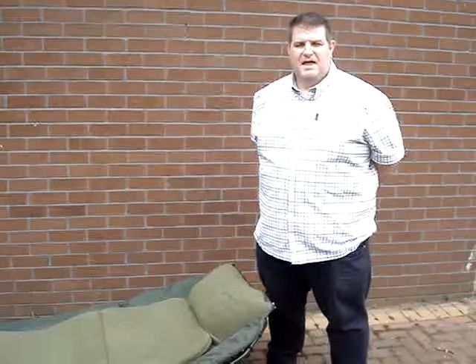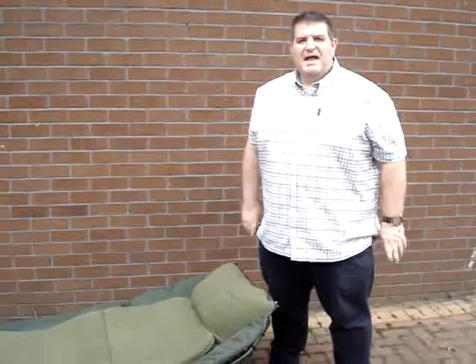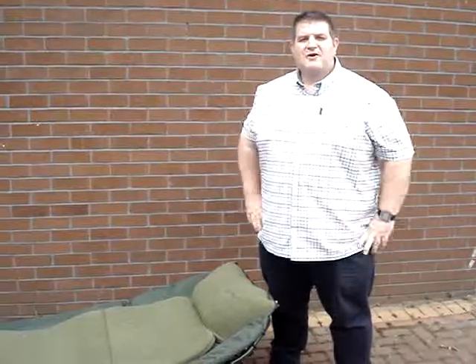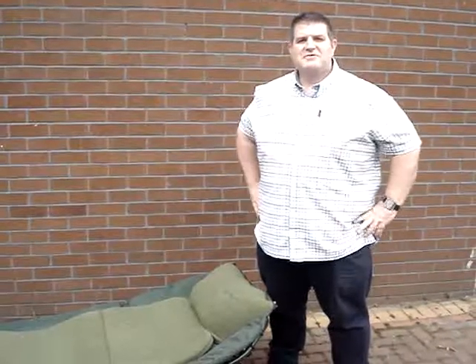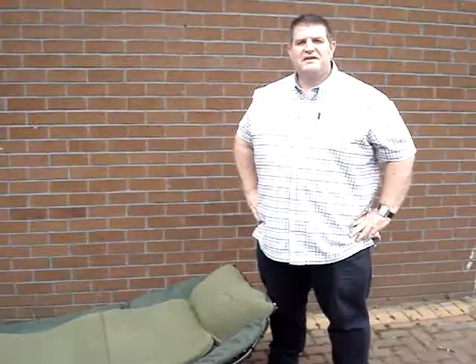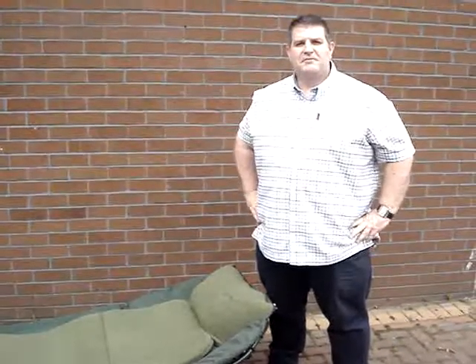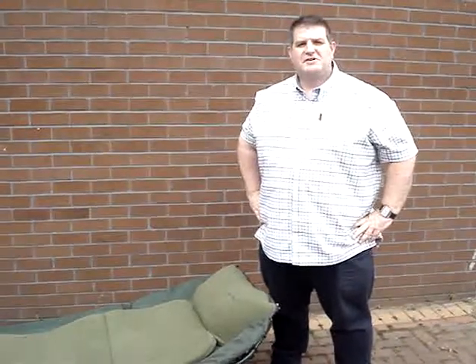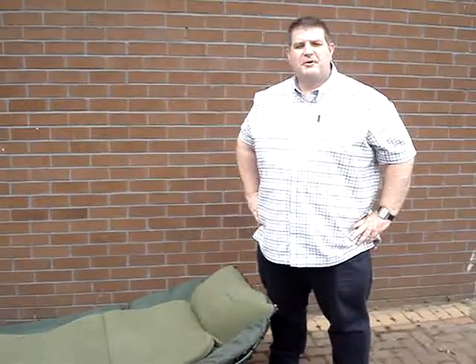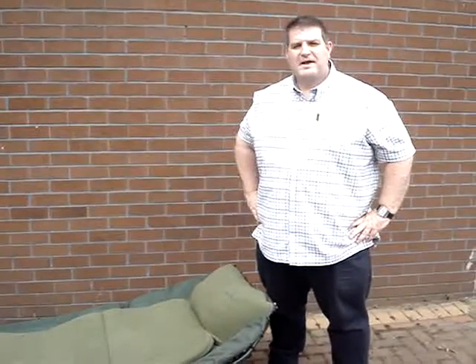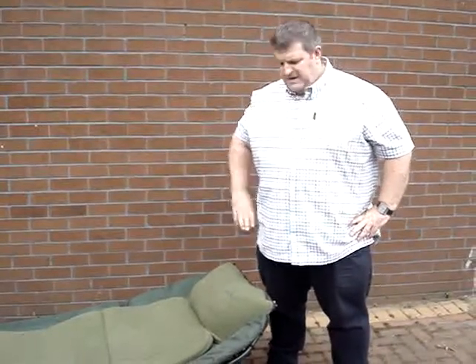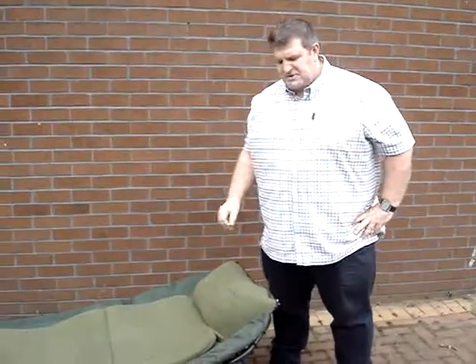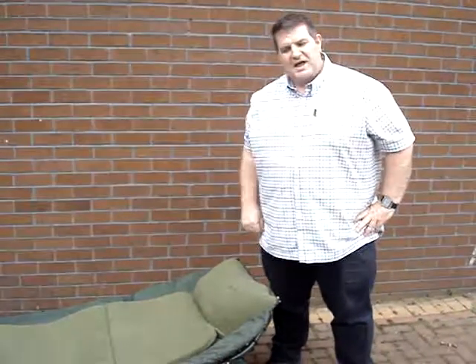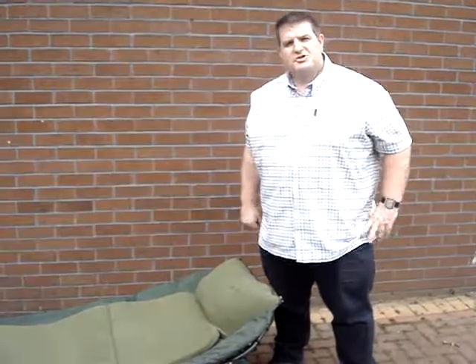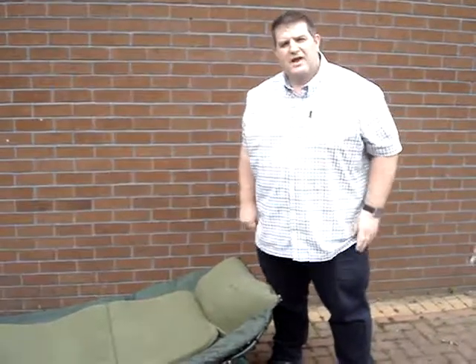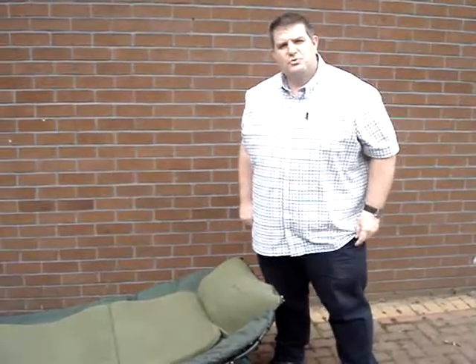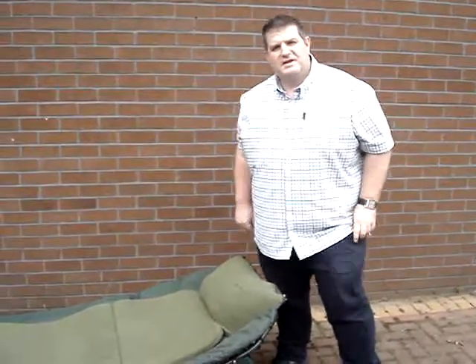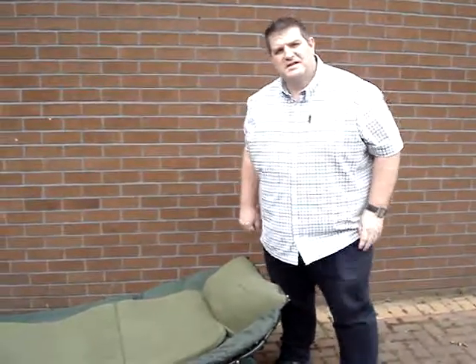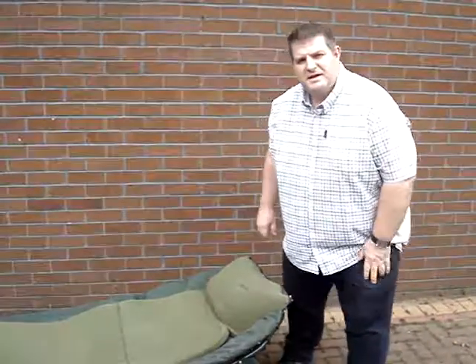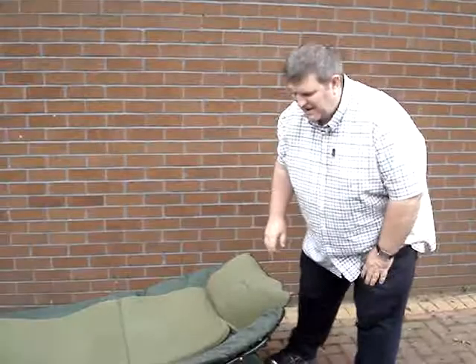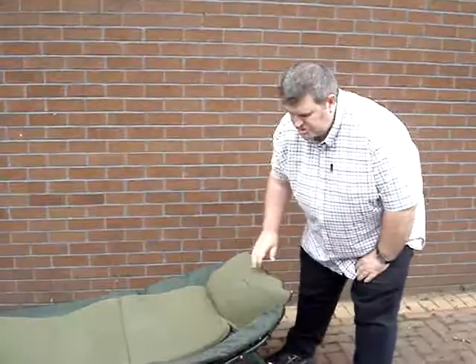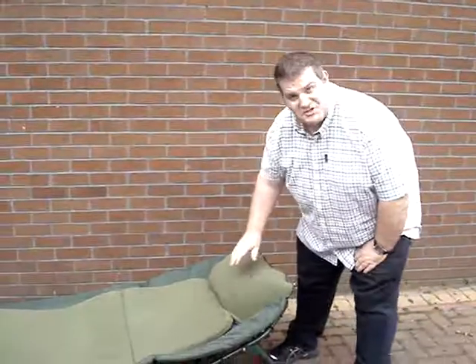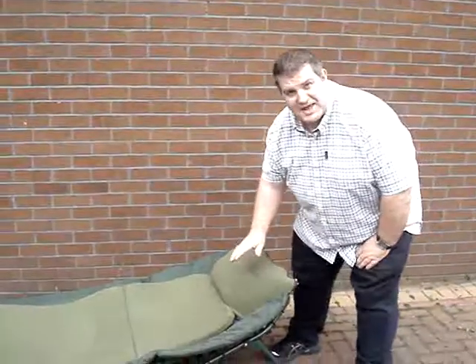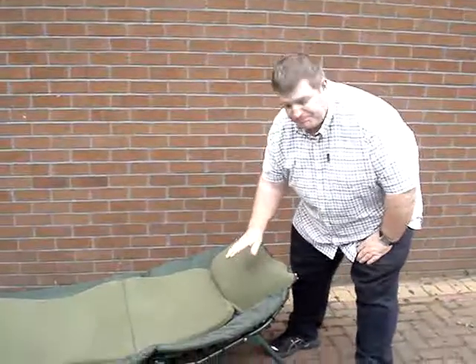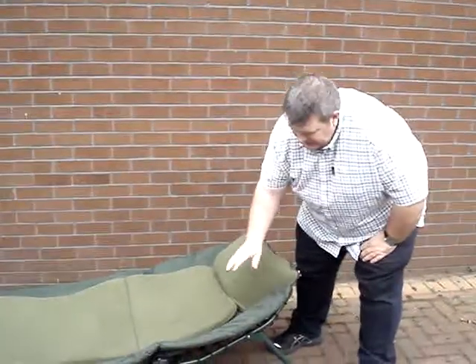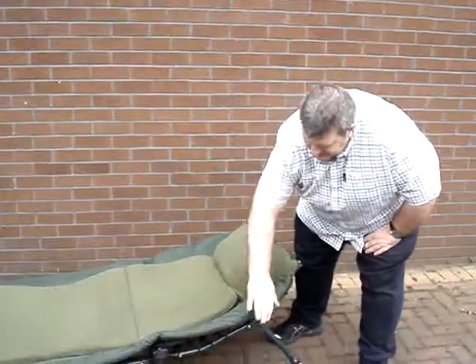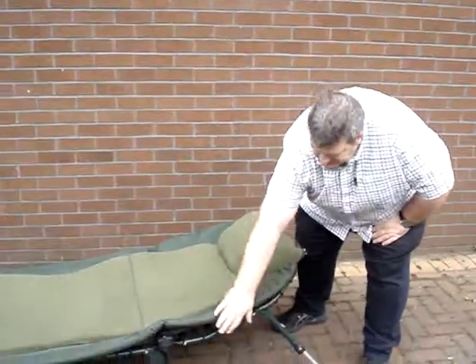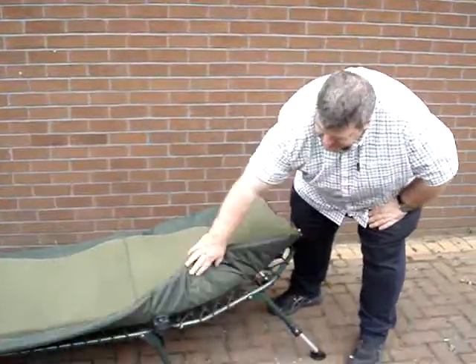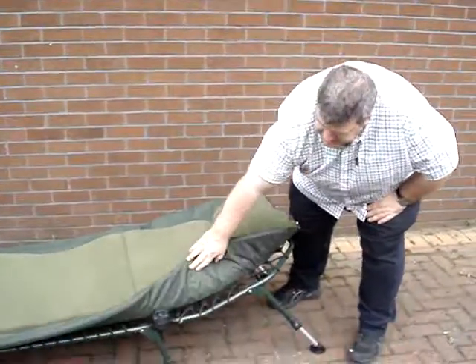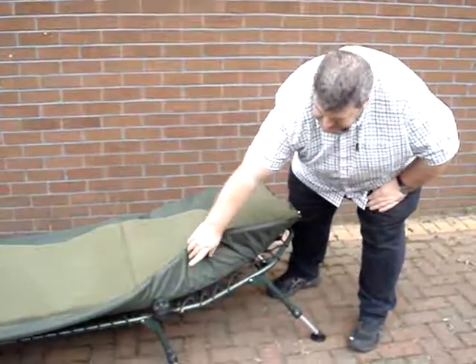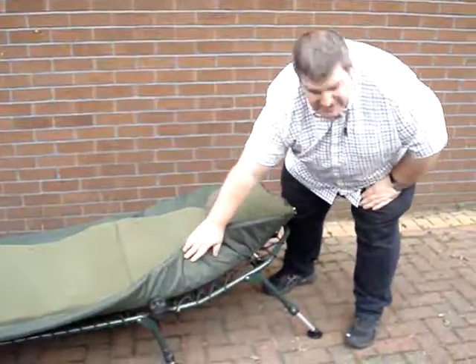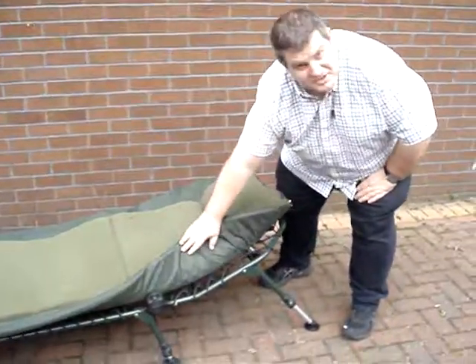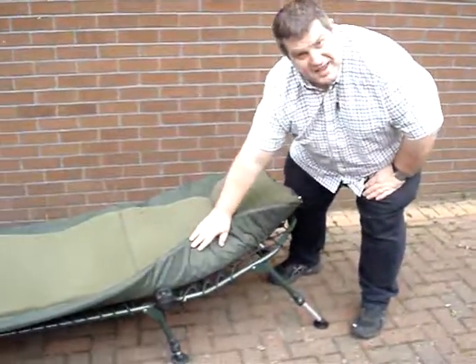Hello, I'm Steve from Fishing Republic. I'd just like to show you our new Thesis Mattress Bed Chair. Now, this is a six-leg chair.